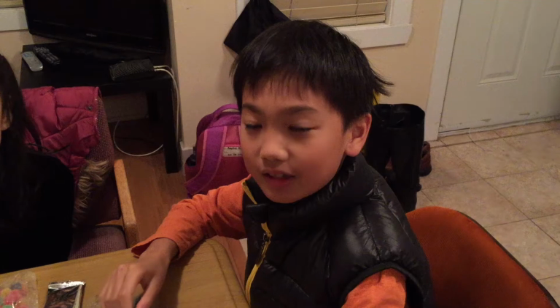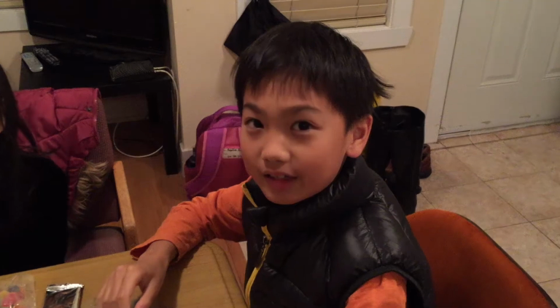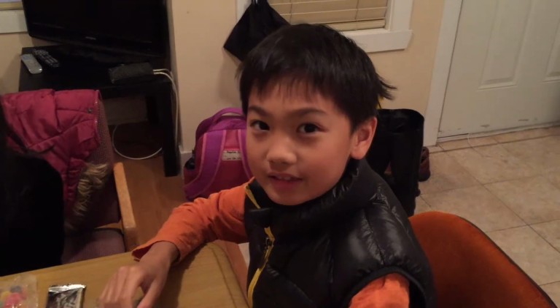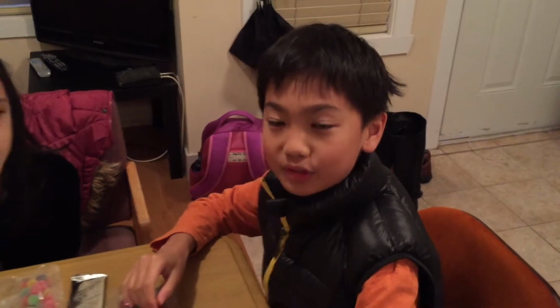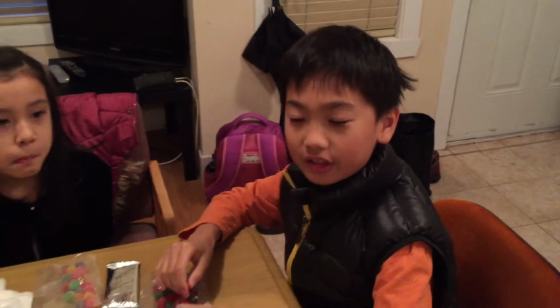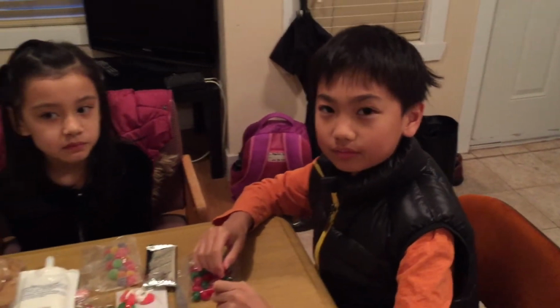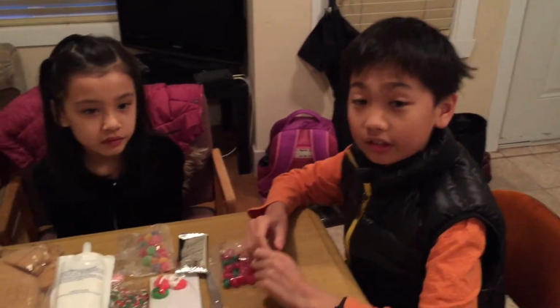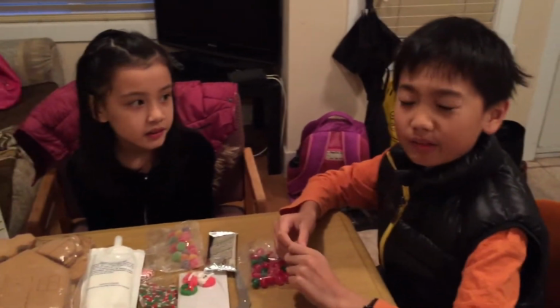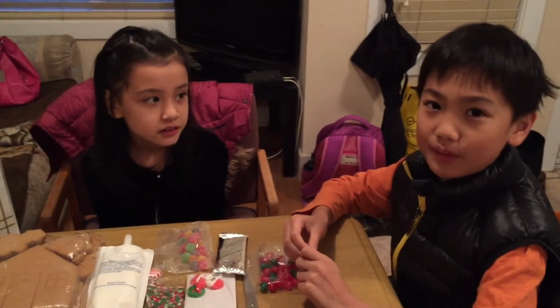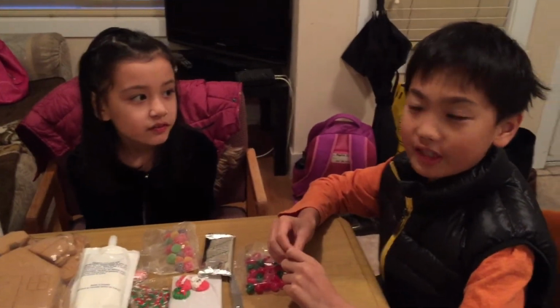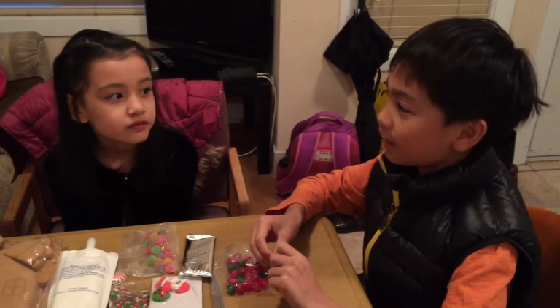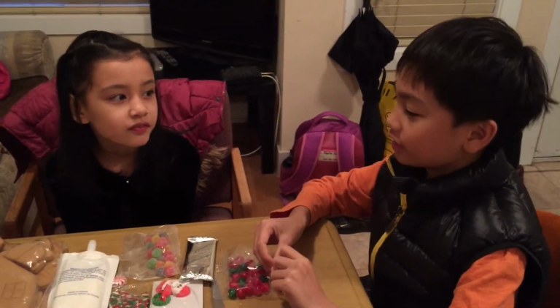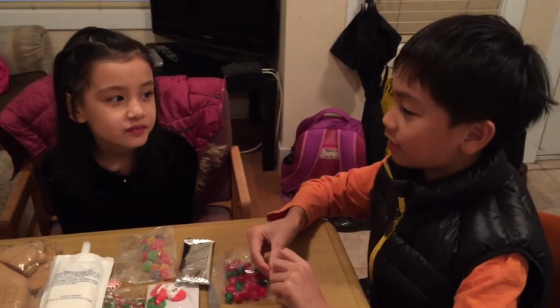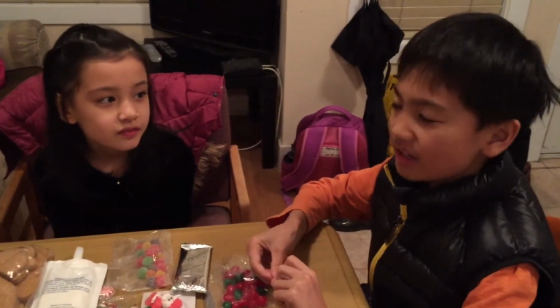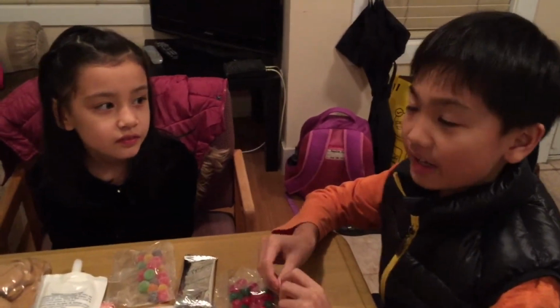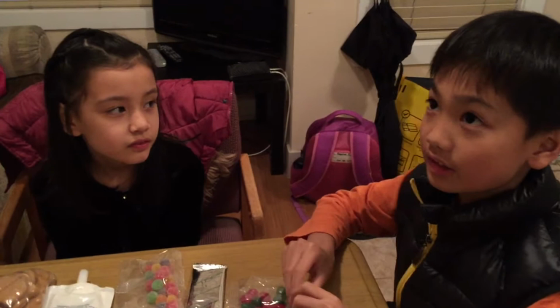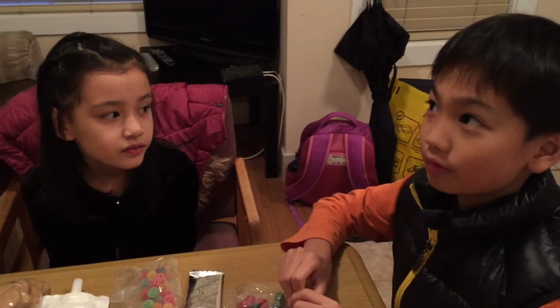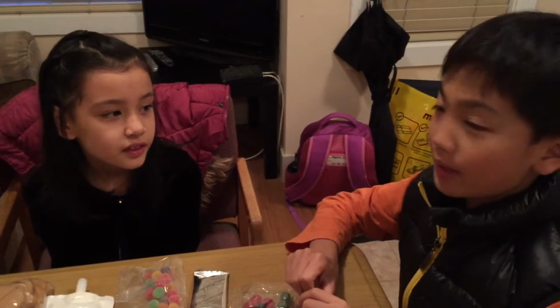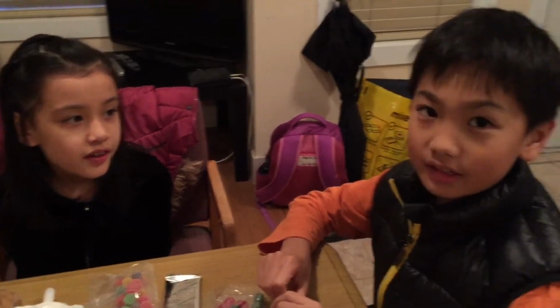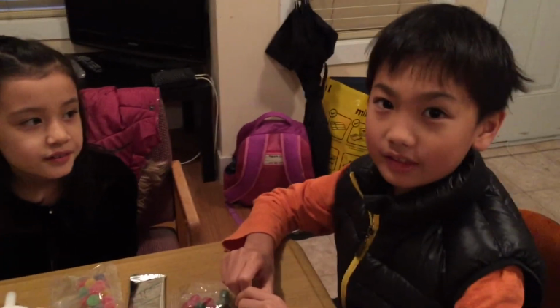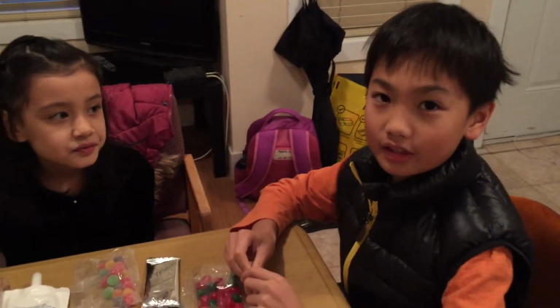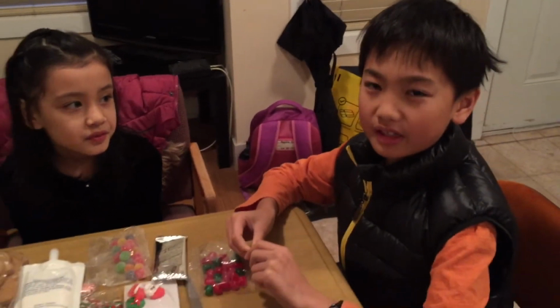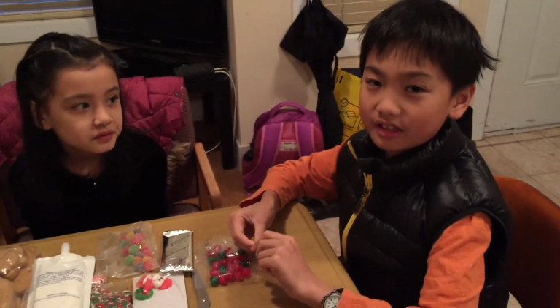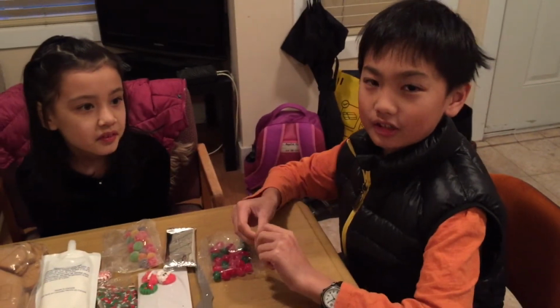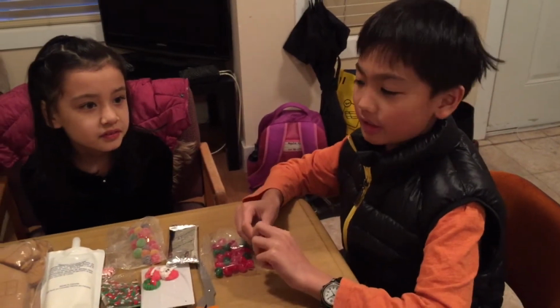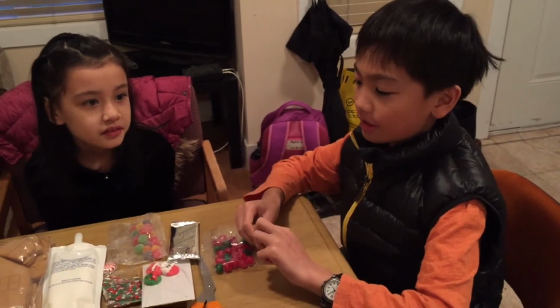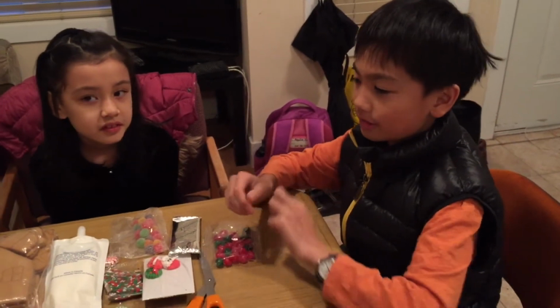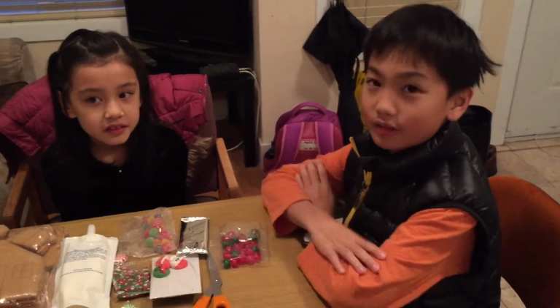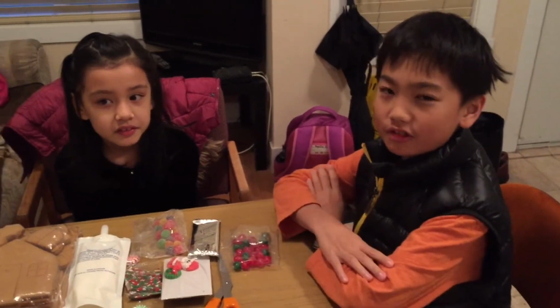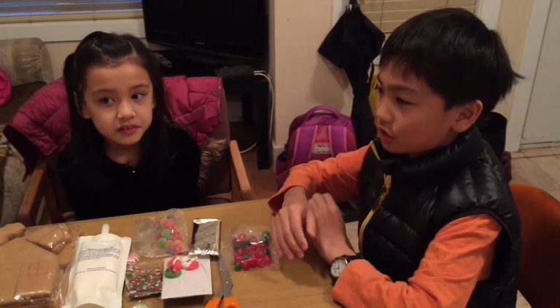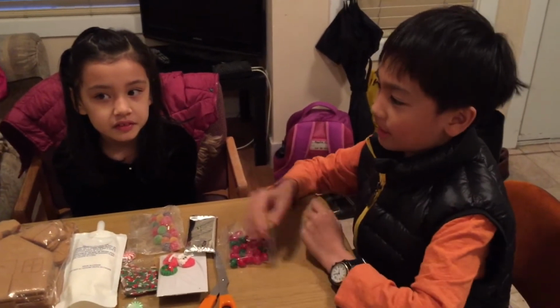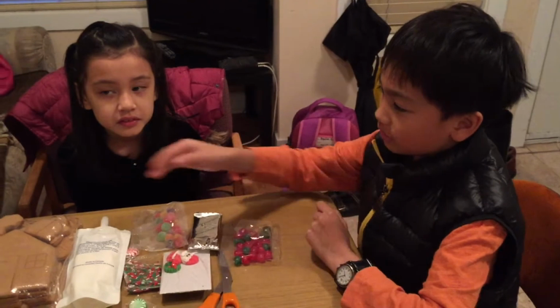Hi guys, MC here. Today we have a special guest. Angelina is here and we are back in another place than TC's place. Today we're gonna do a gingerbread house.